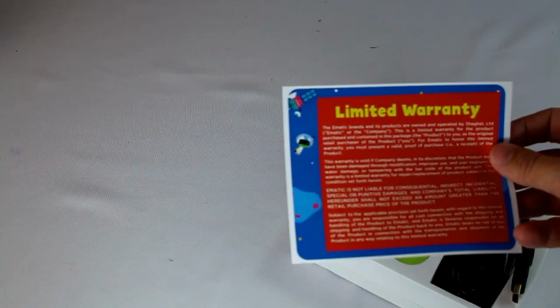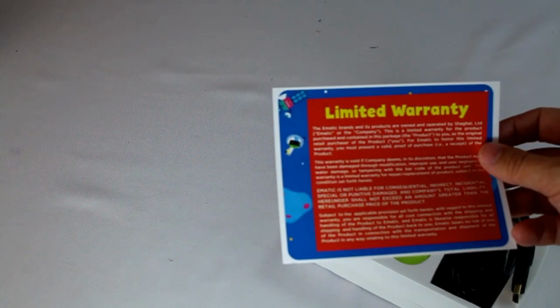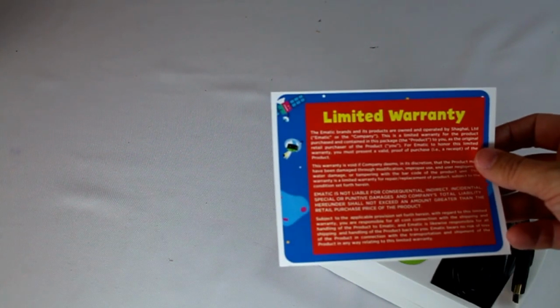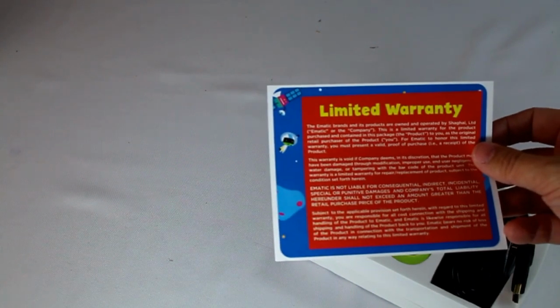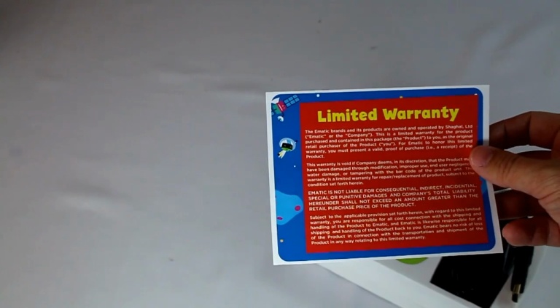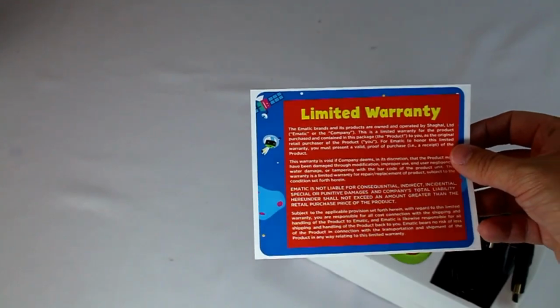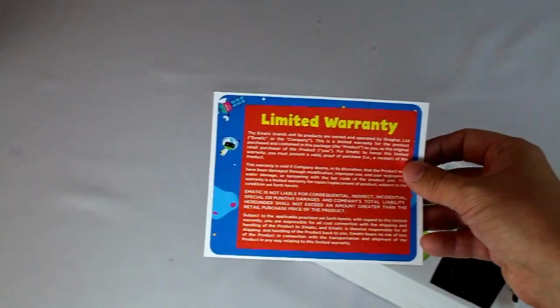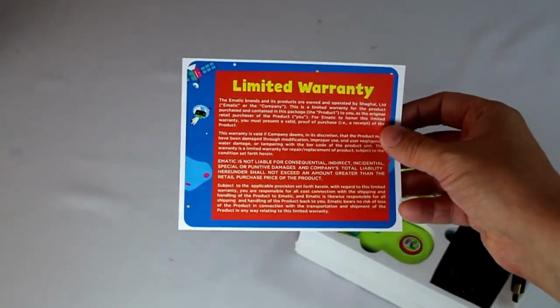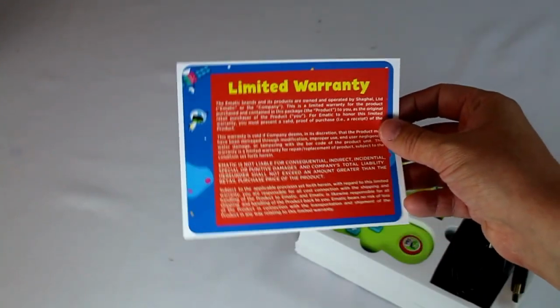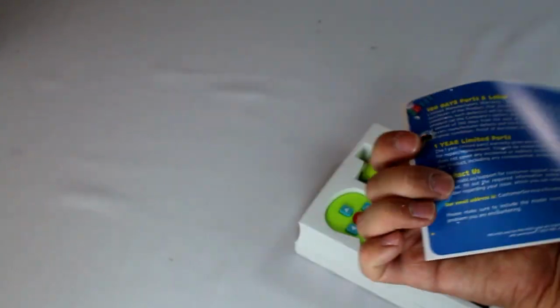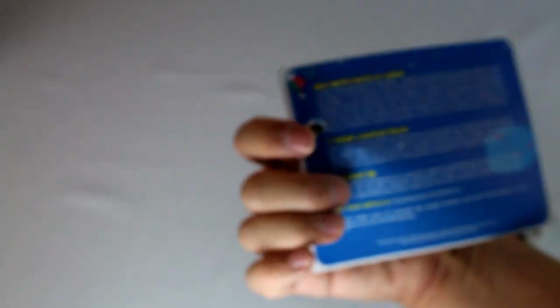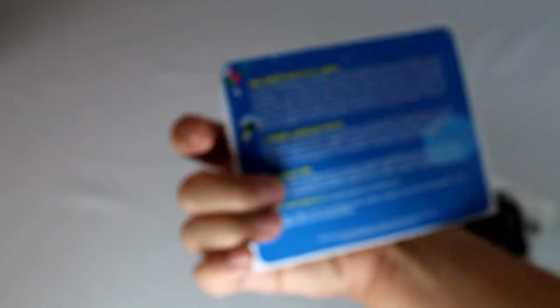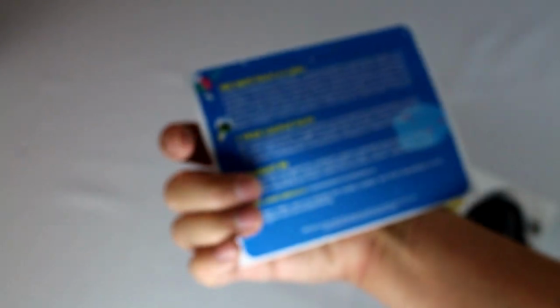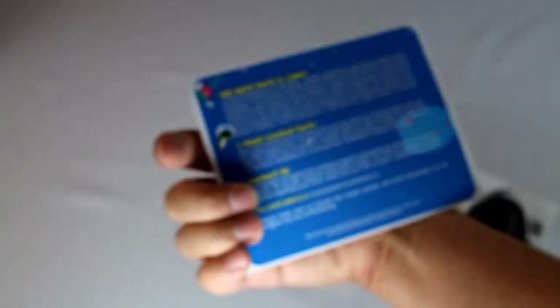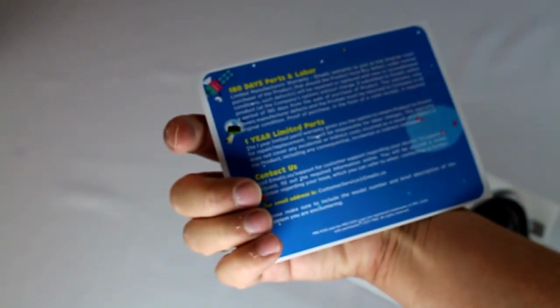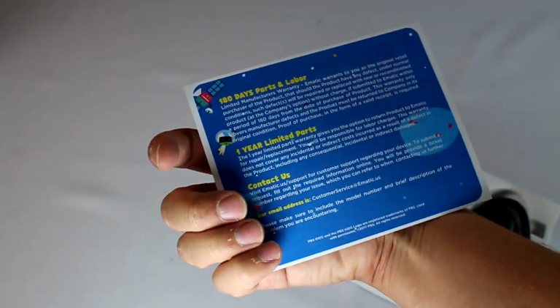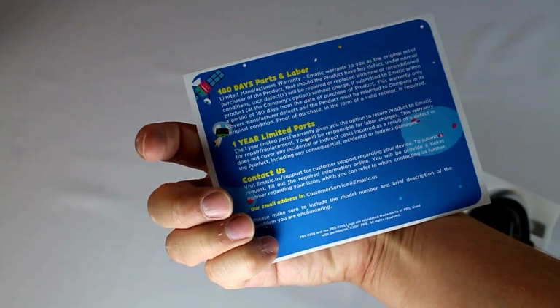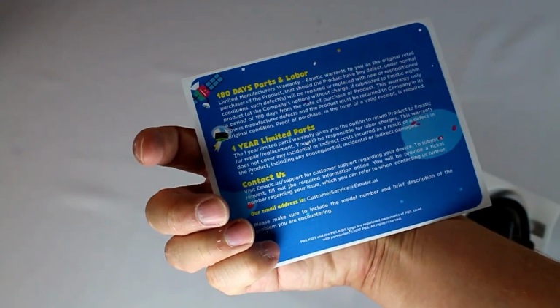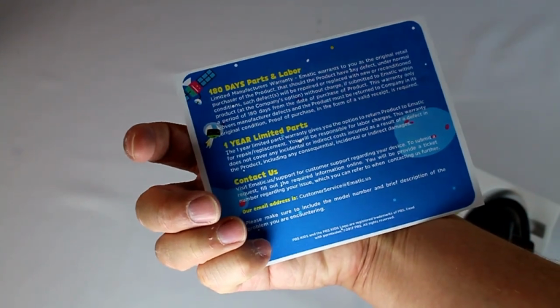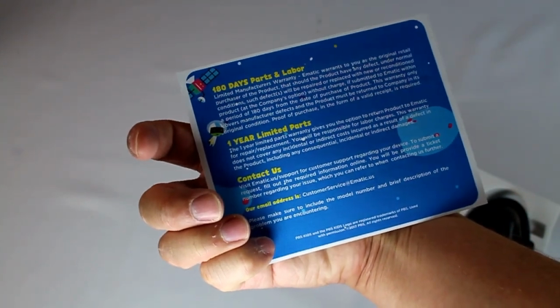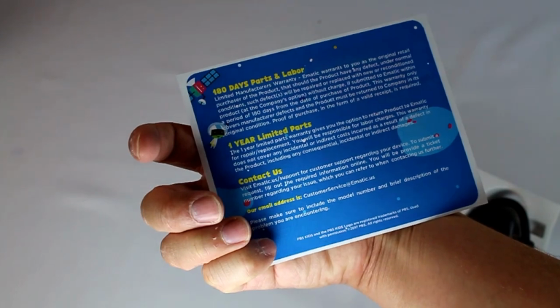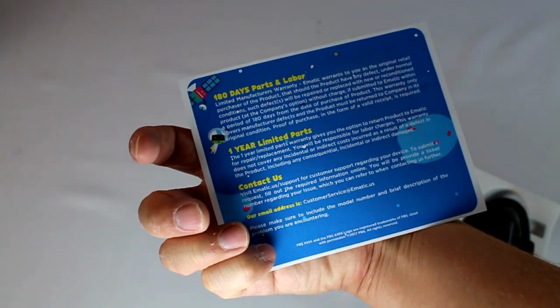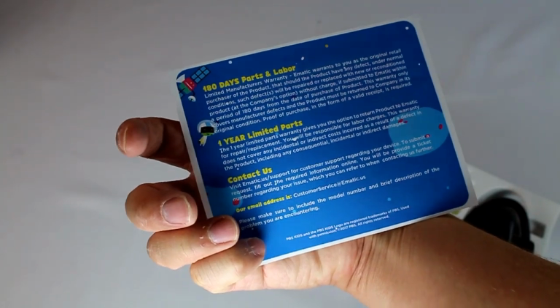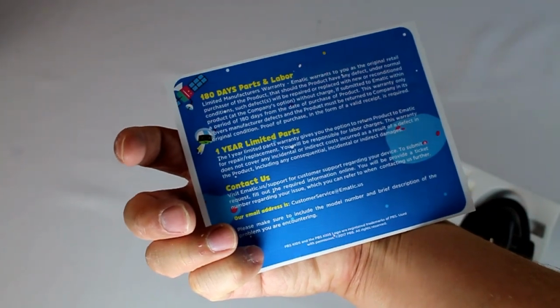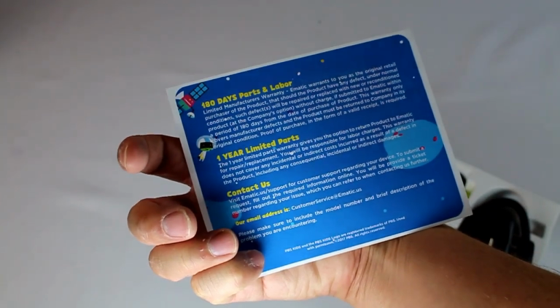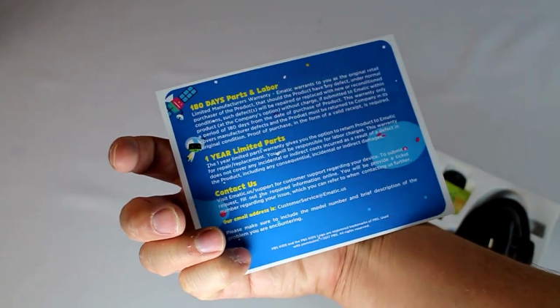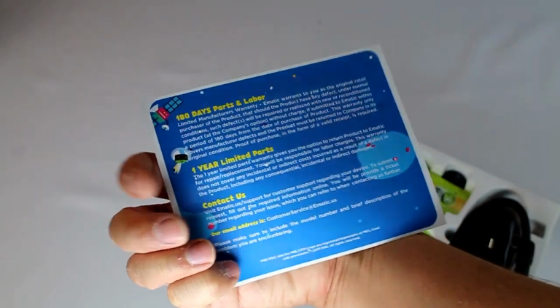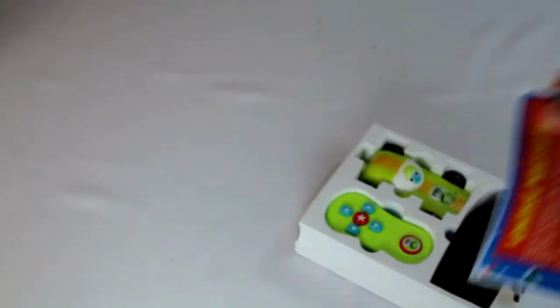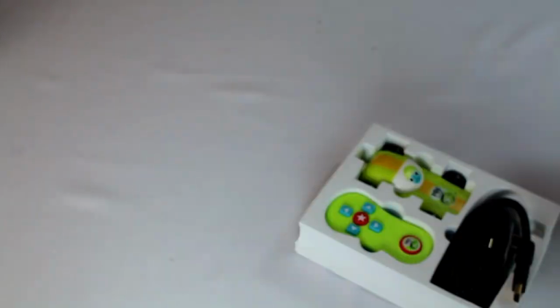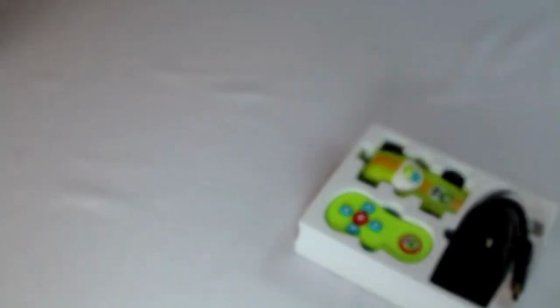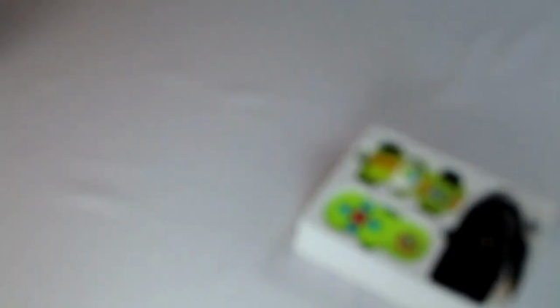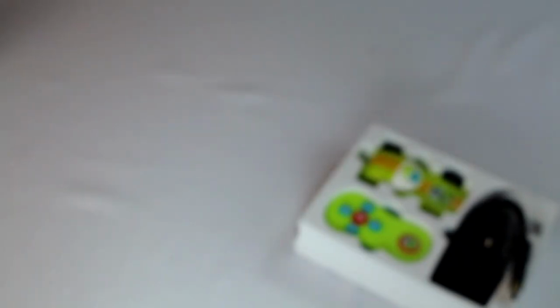It does come with a limited warranty — nothing special here. Pretty much what you'd expect: one year parts, 180-day labor. Nothing special there.